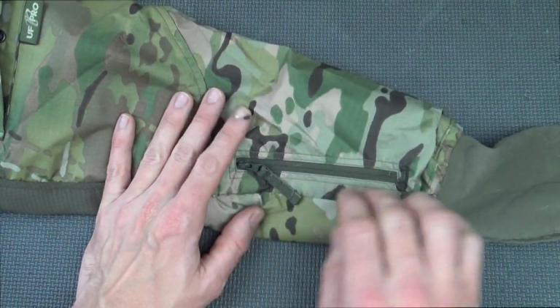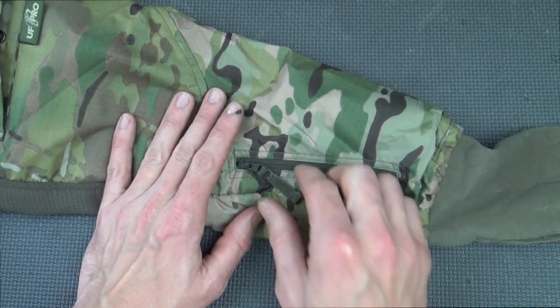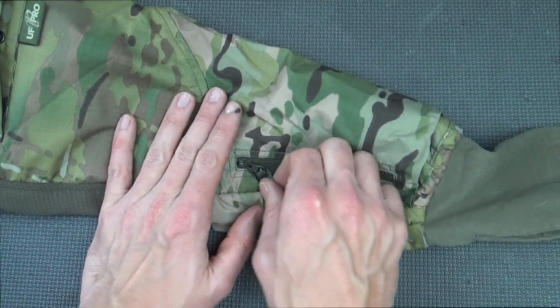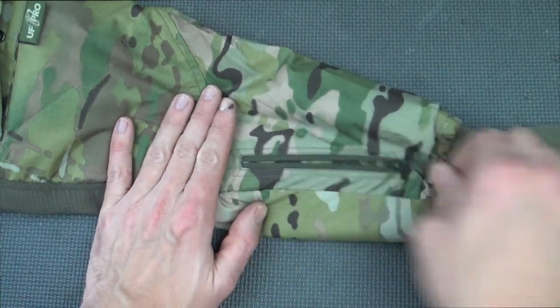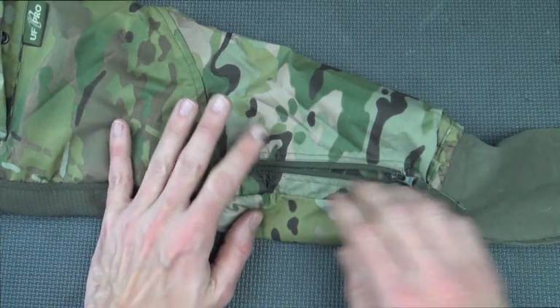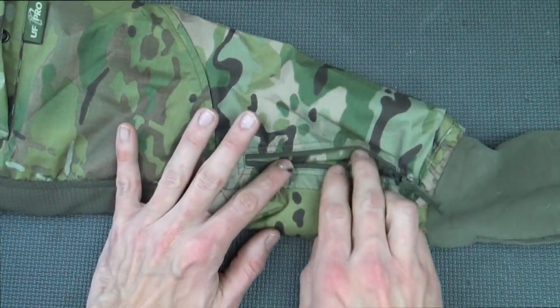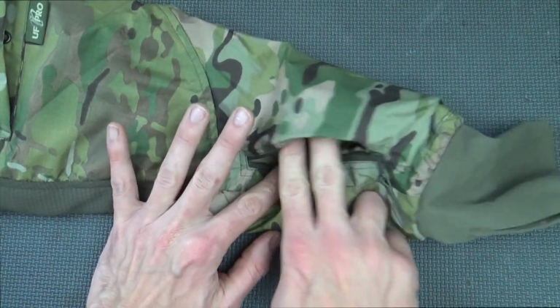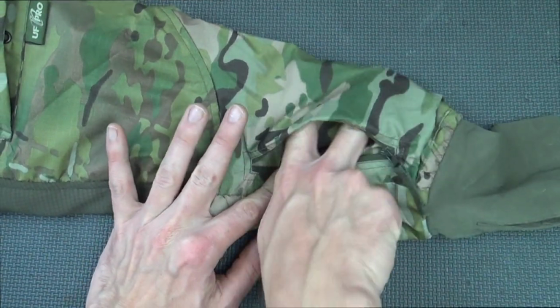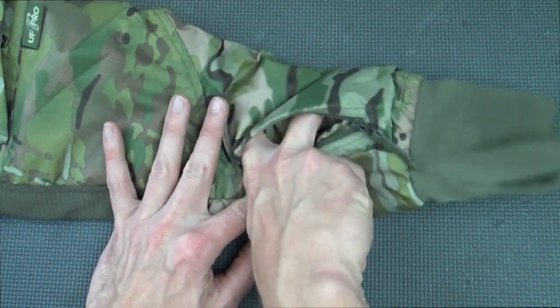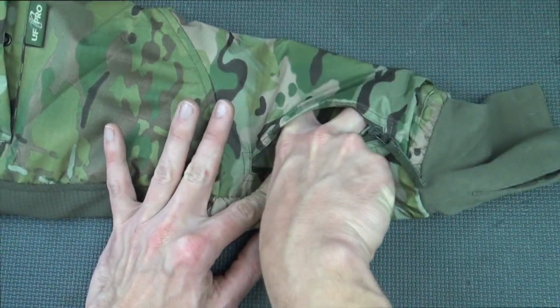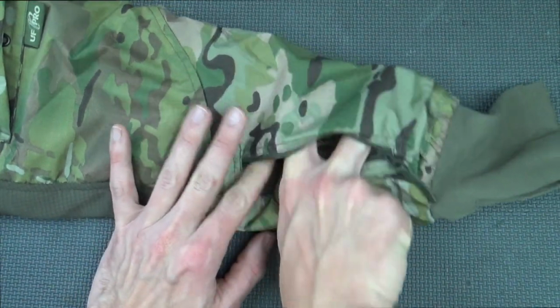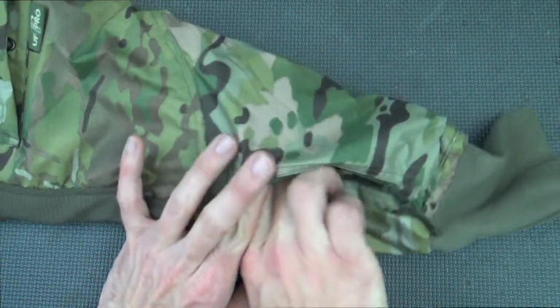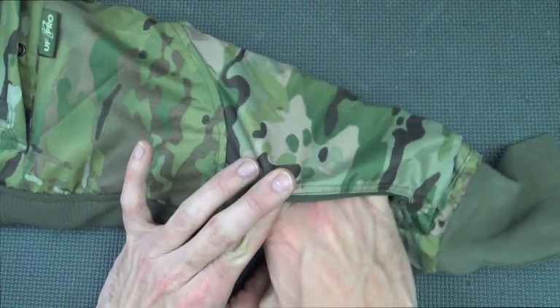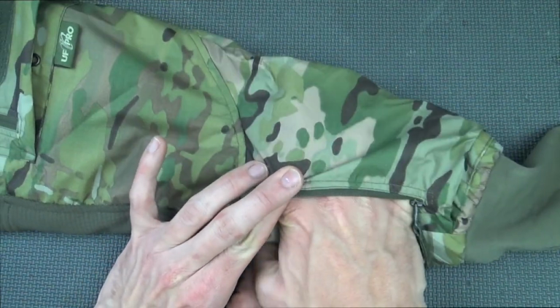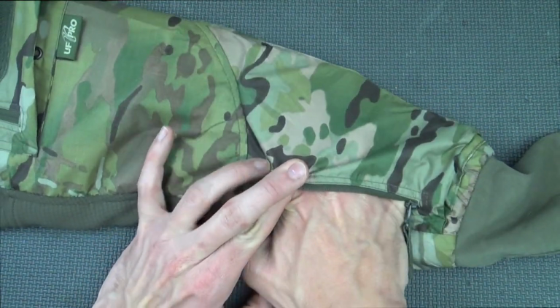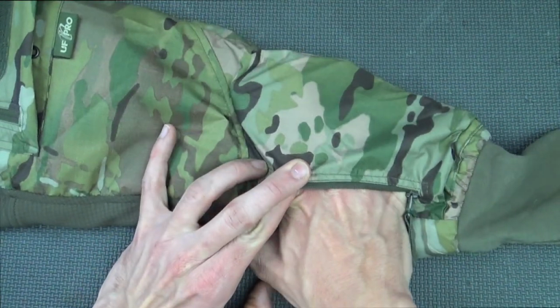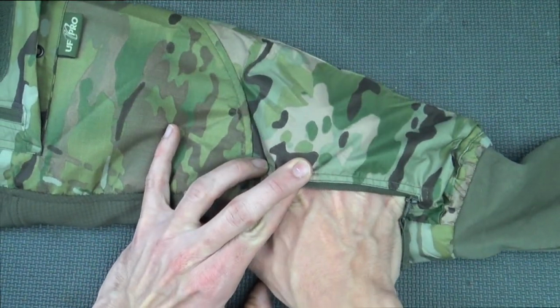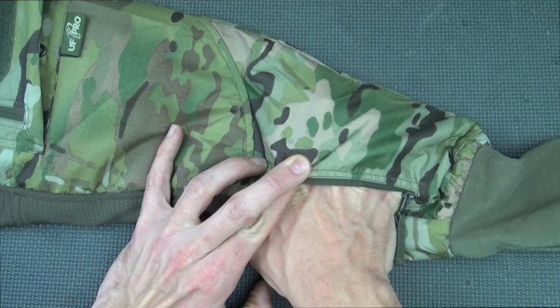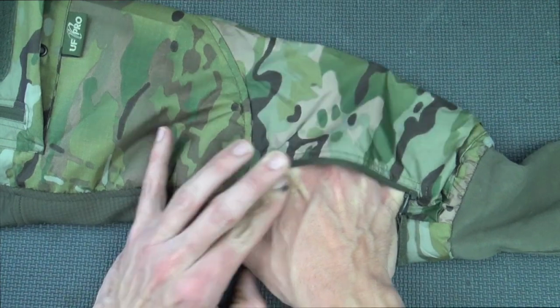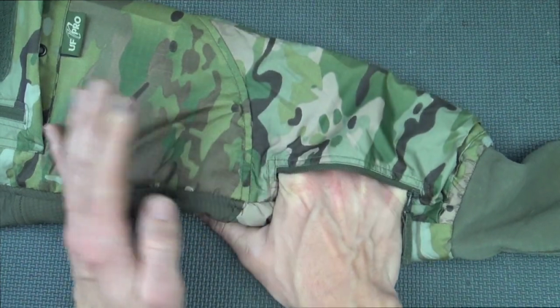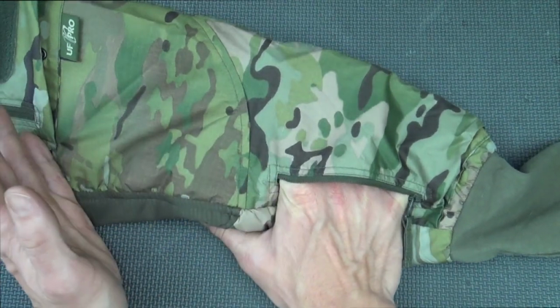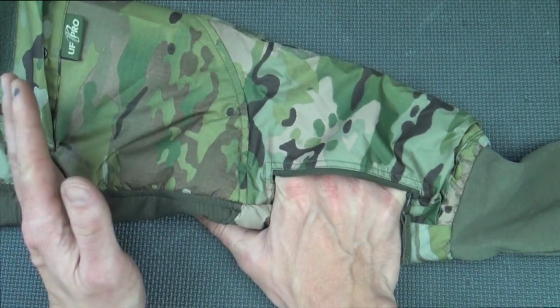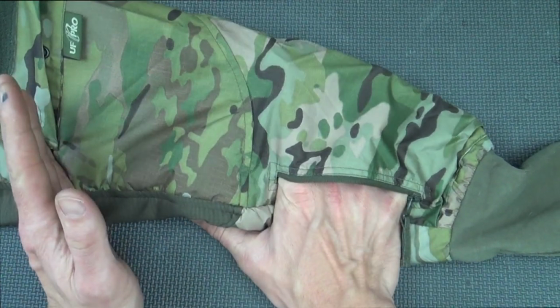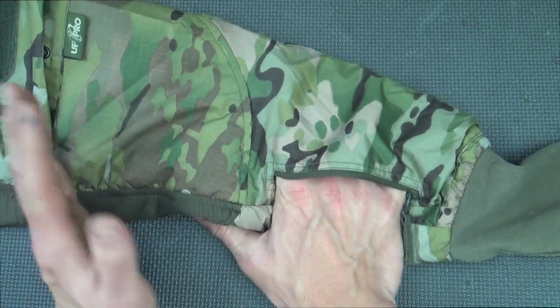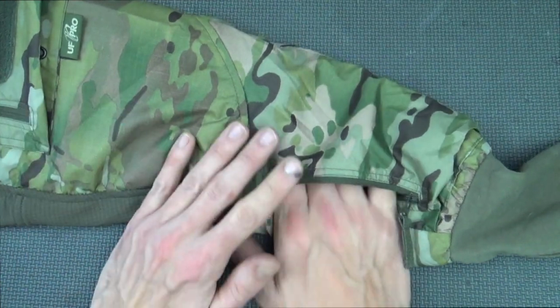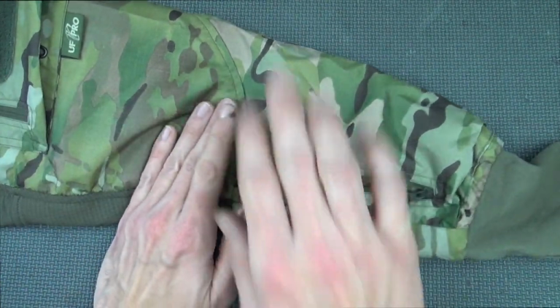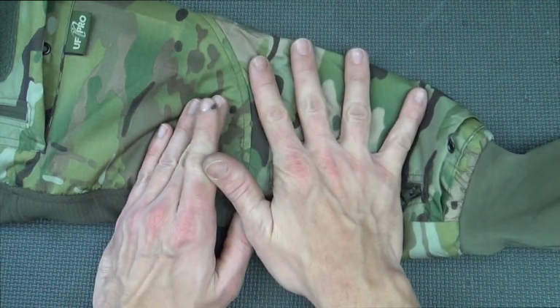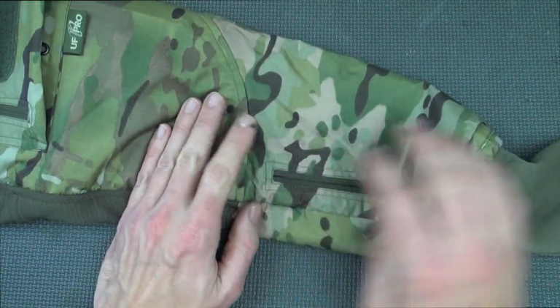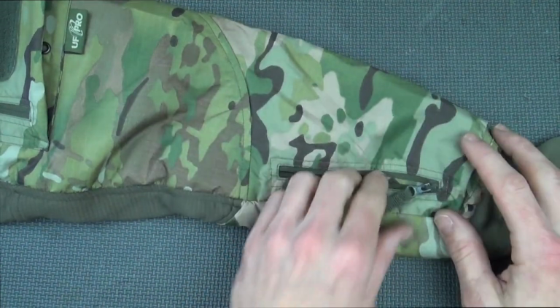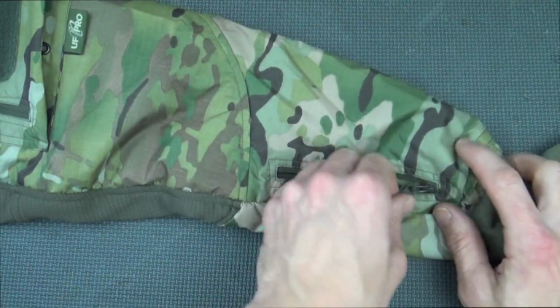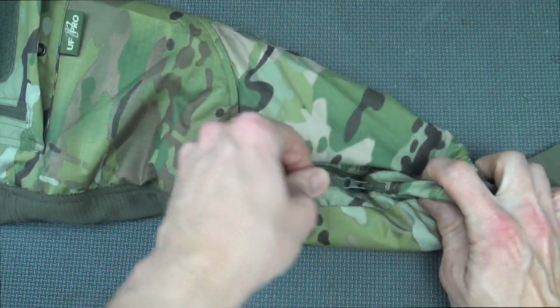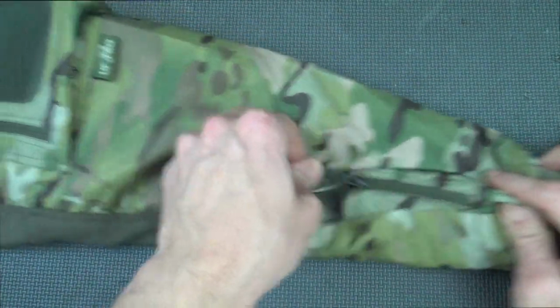We have pockets on each sleeve. You can put whatever you want in there — it's not a huge pocket, but you can definitely fit something like an iPhone in there and it works just fine.